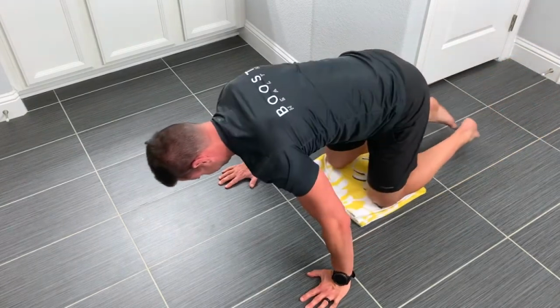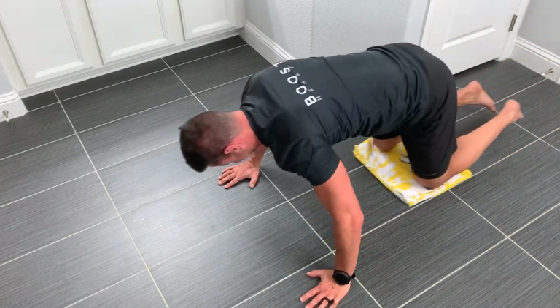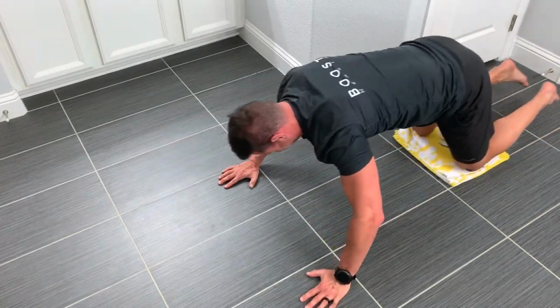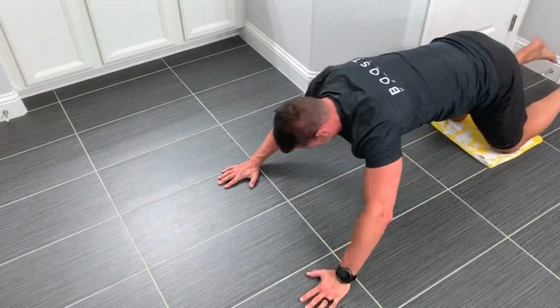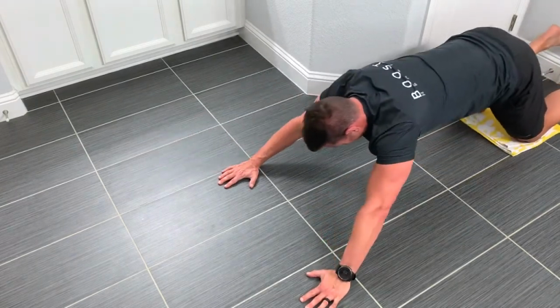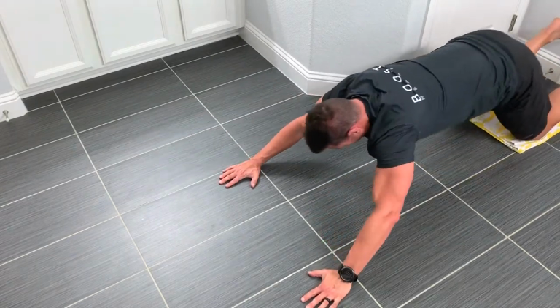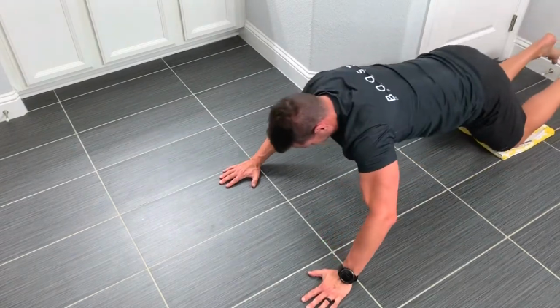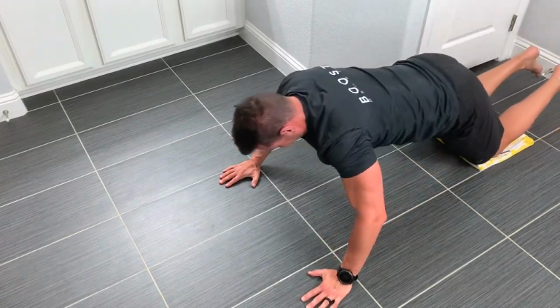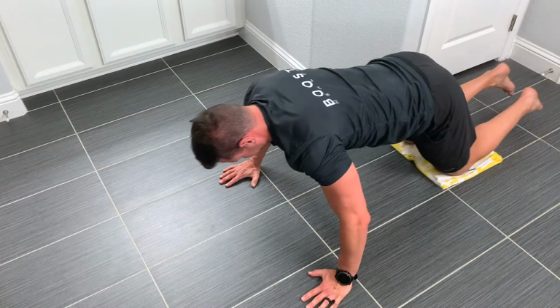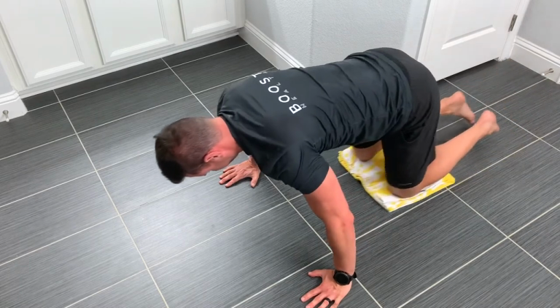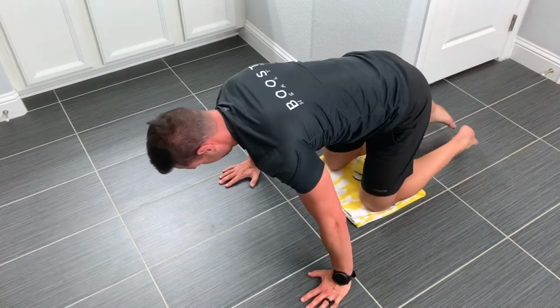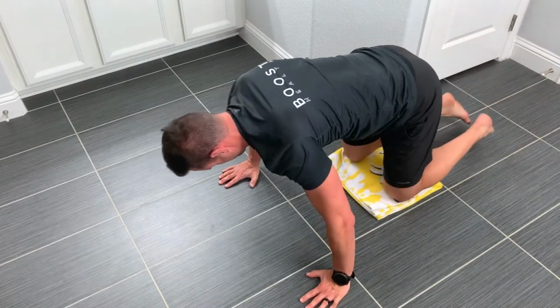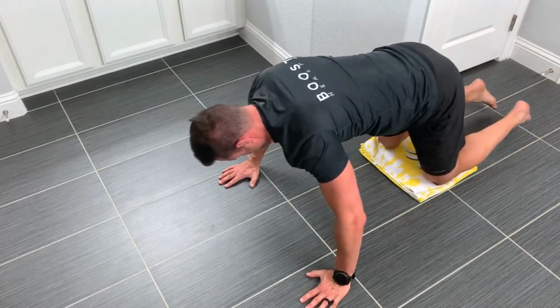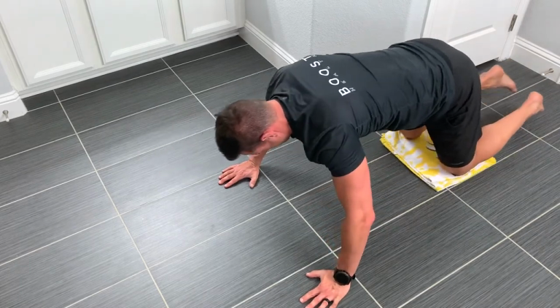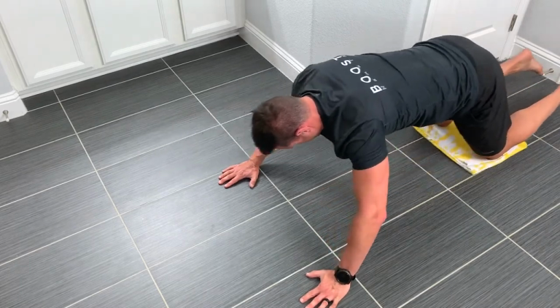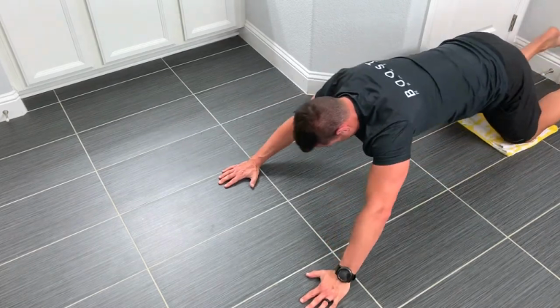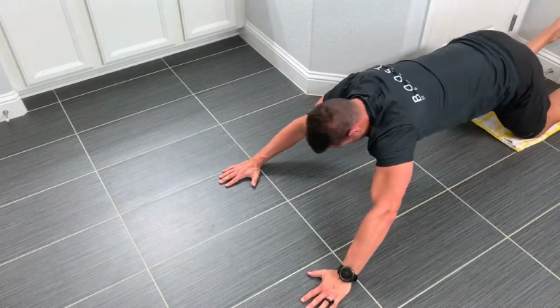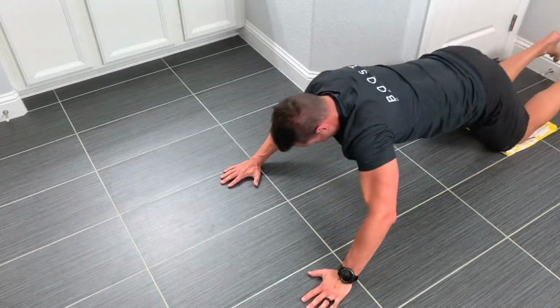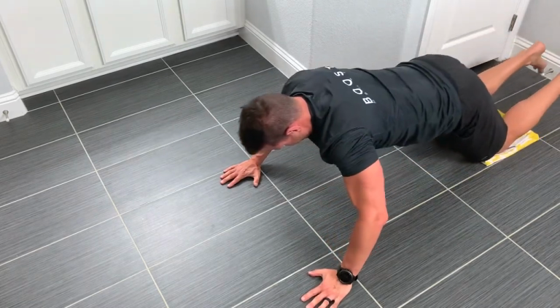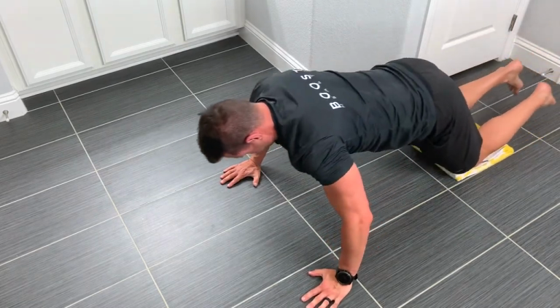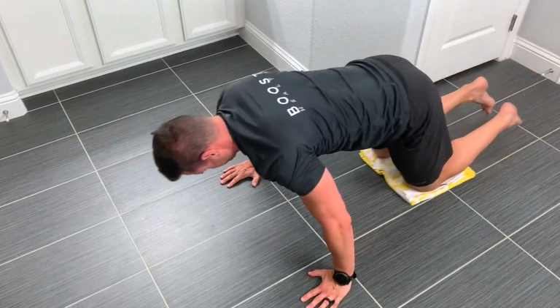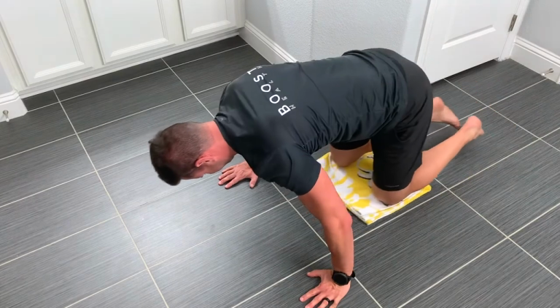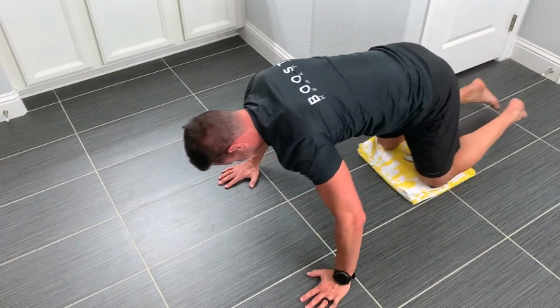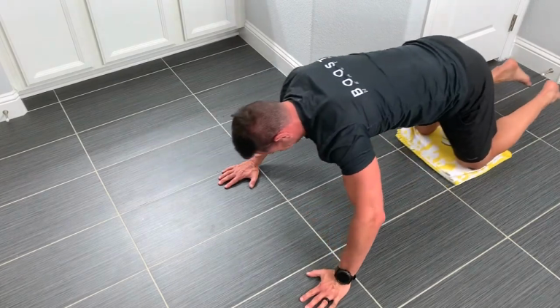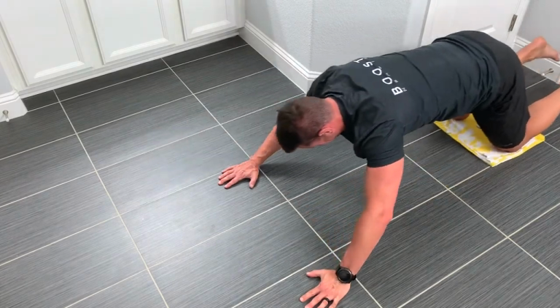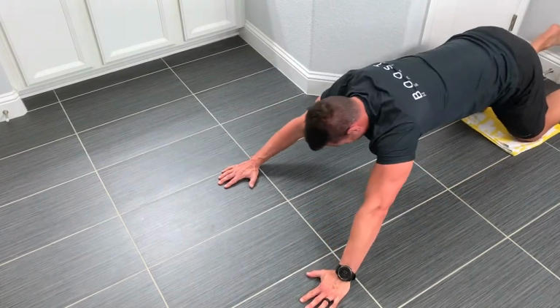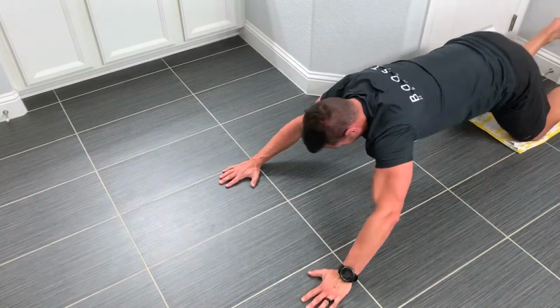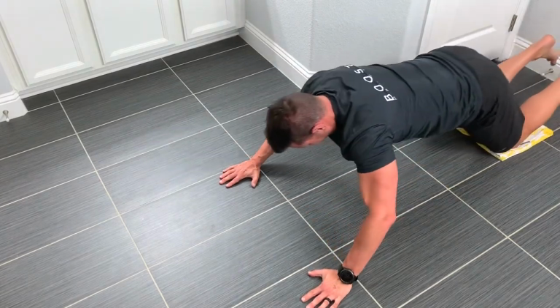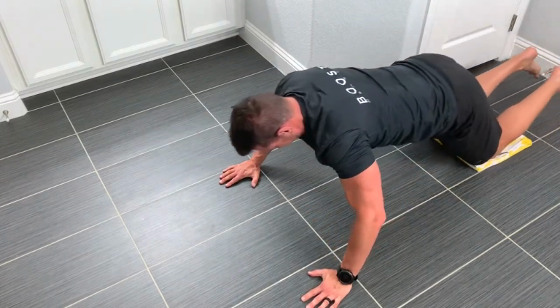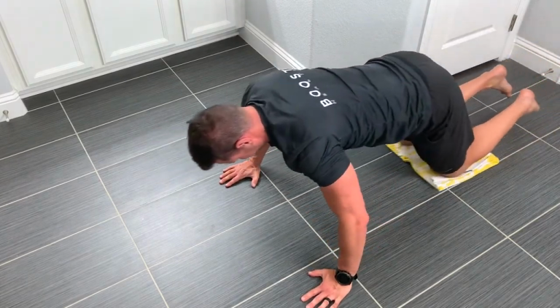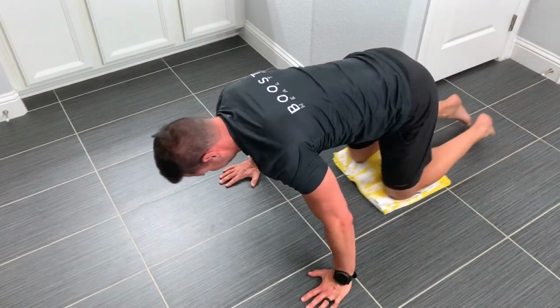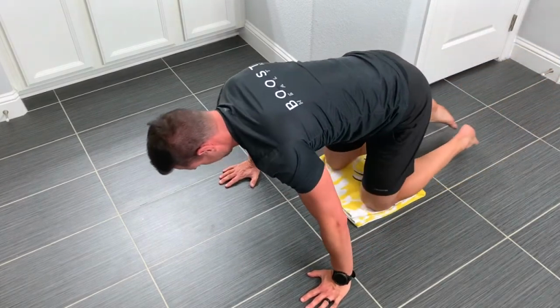We also want to keep your core nice and tight — abs flexed. Try not to let your lower back cave in; keep your back nice and flat all the way through. Remember to breathe: deep breath in on the way down, exhale and squeeze on the way up.